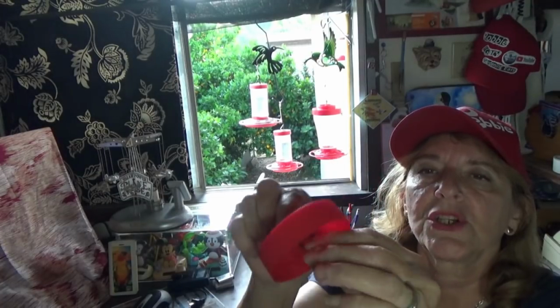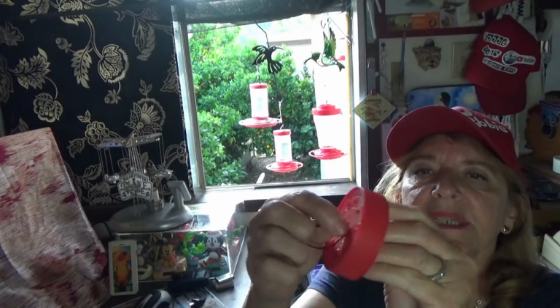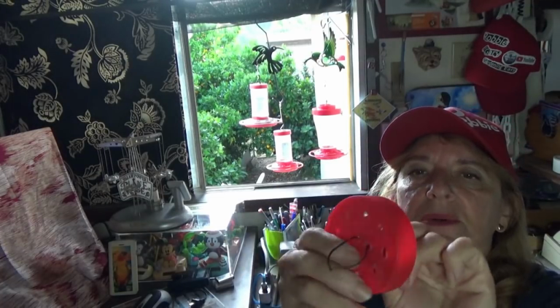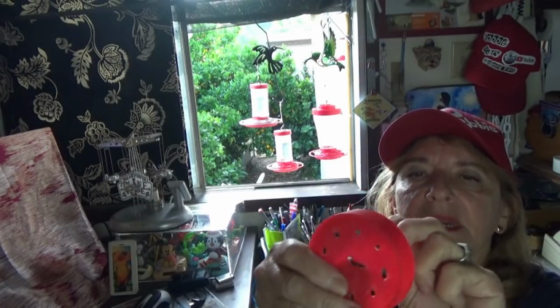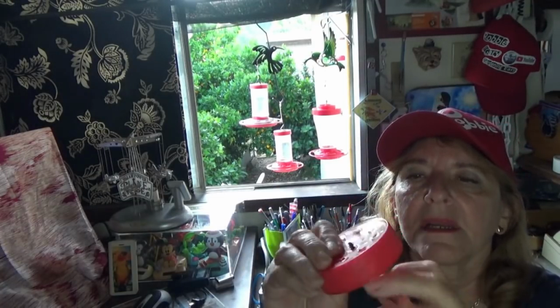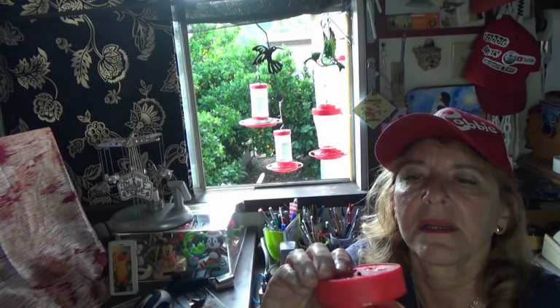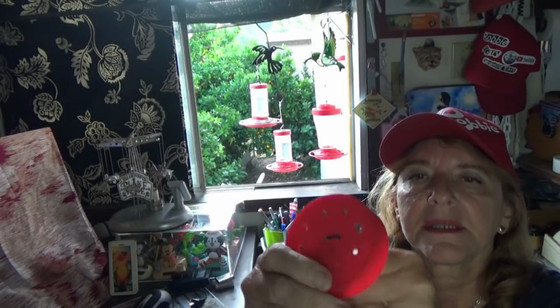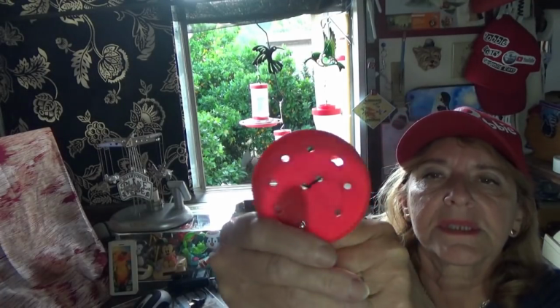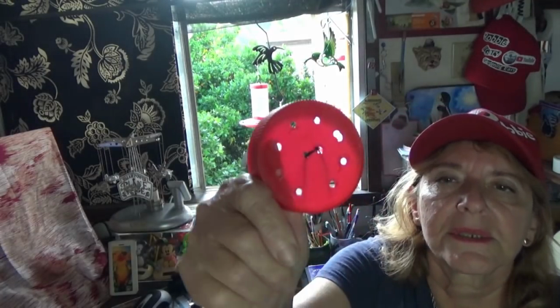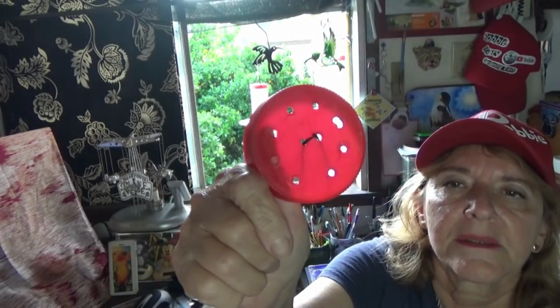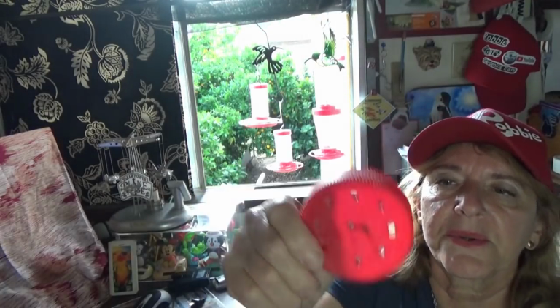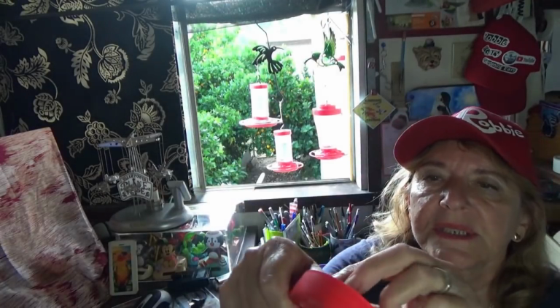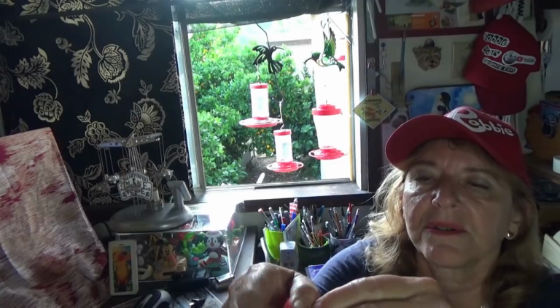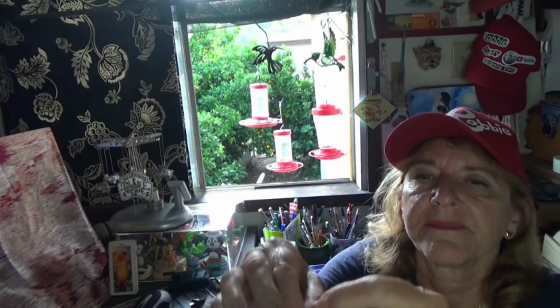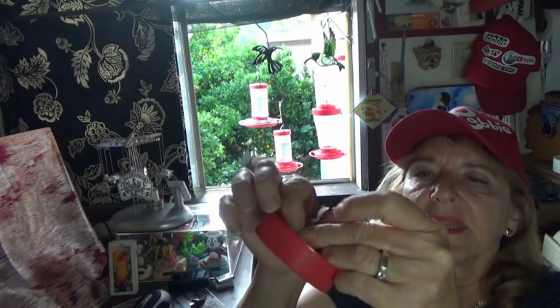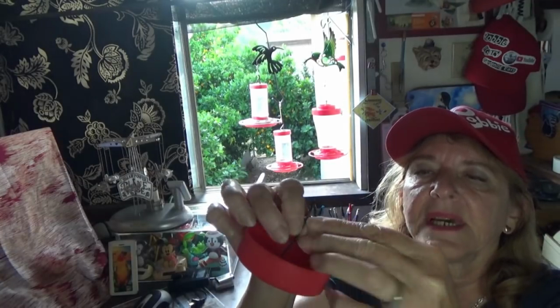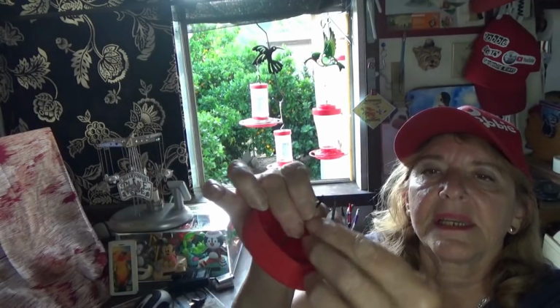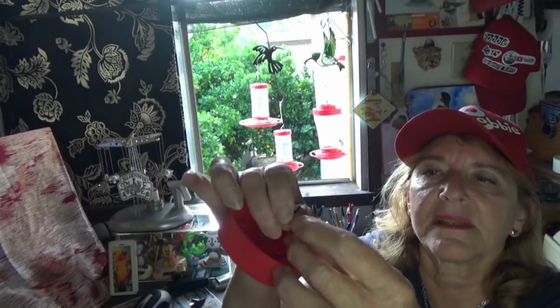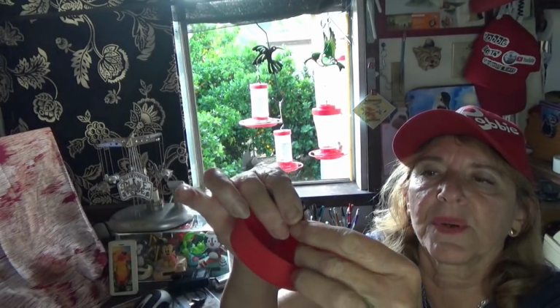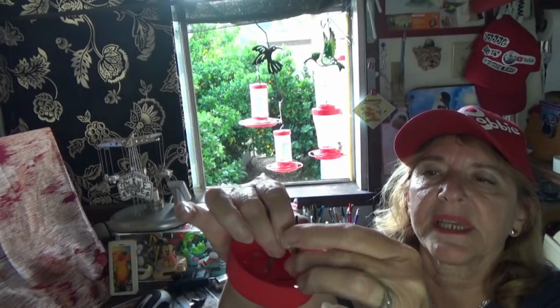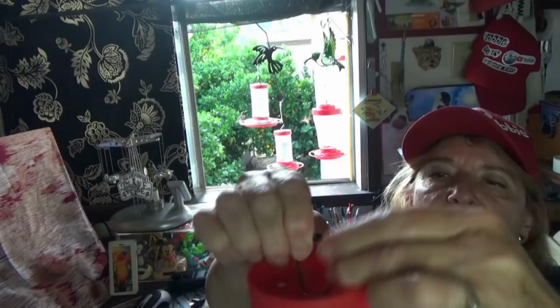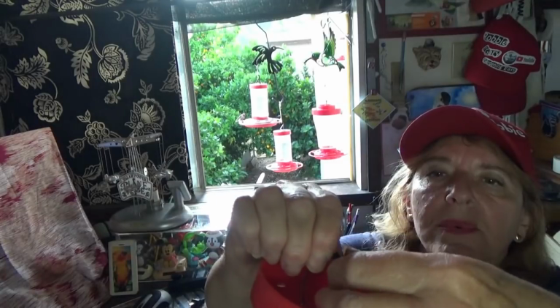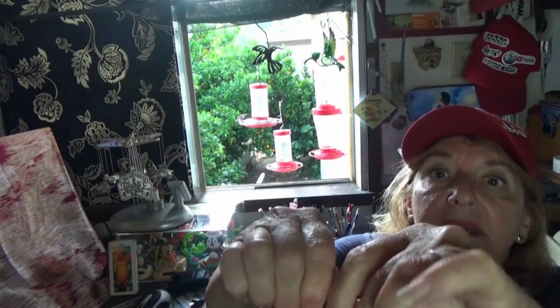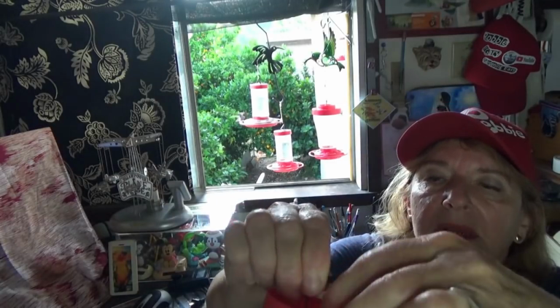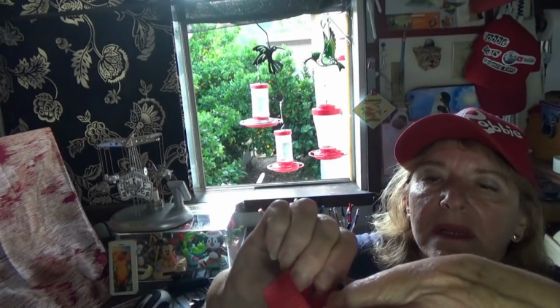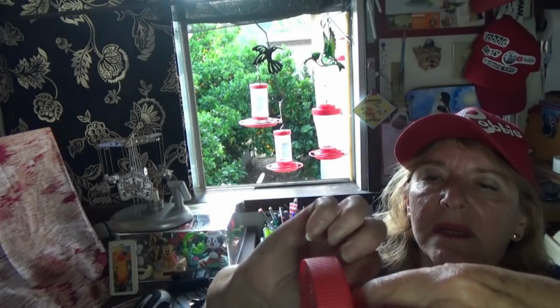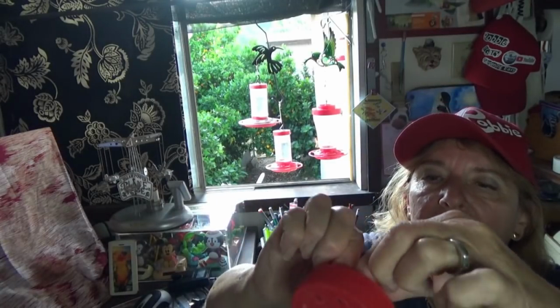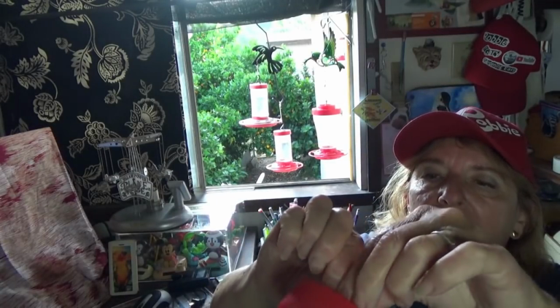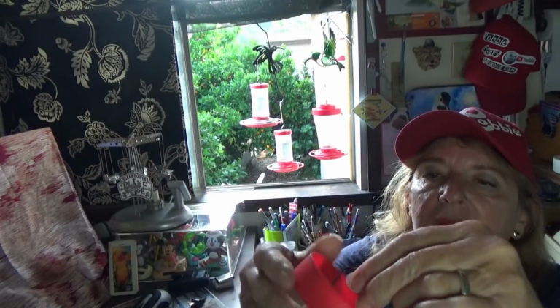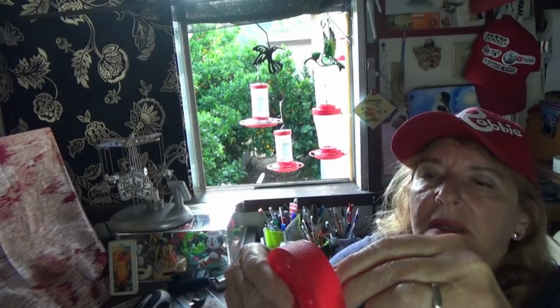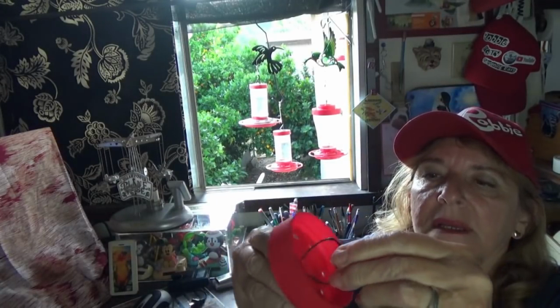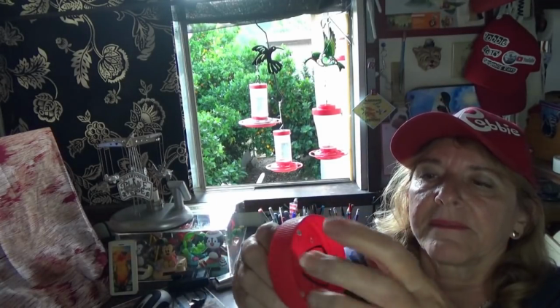I use a bread tie — just put it through the two center holes and twist it. That's your handle. It's easier to clean the container if you pull the lid off the bottom of the plastic jar, so you'll see as we go along why I like that.